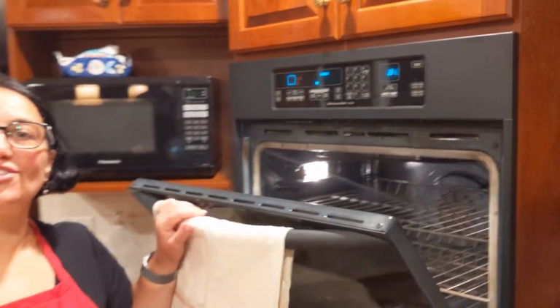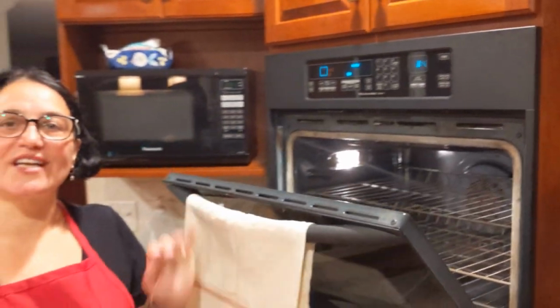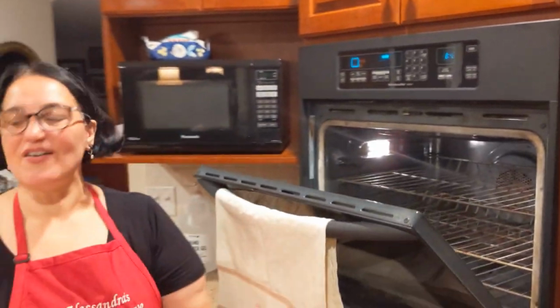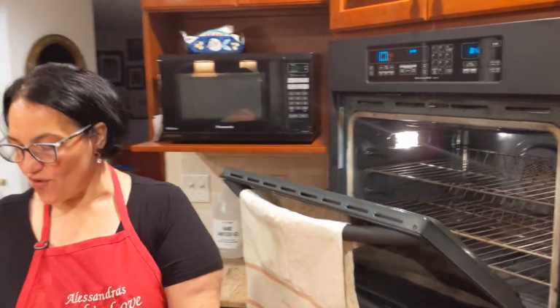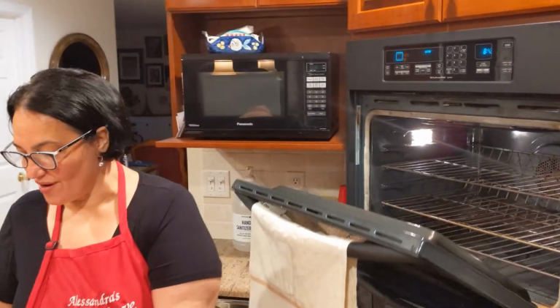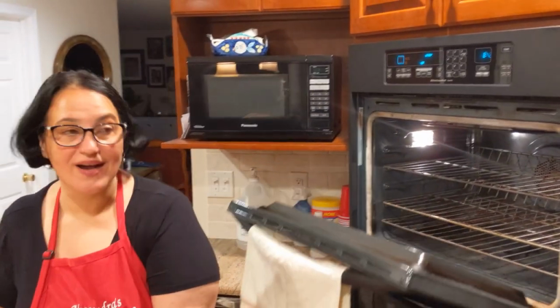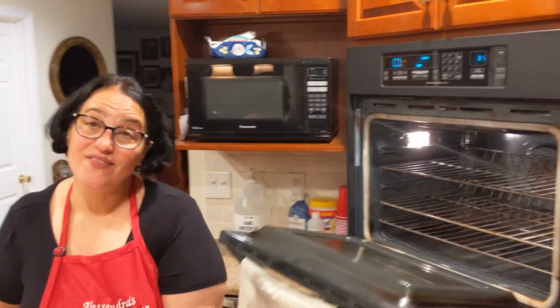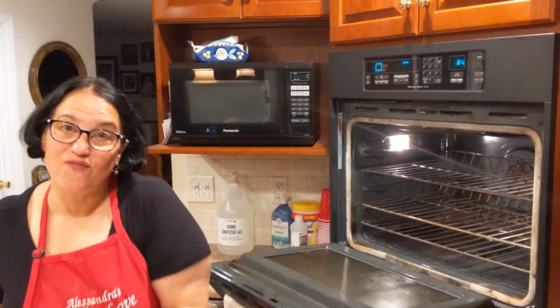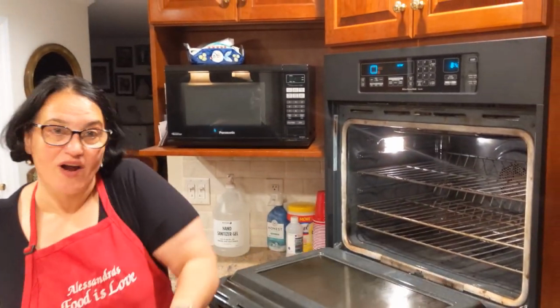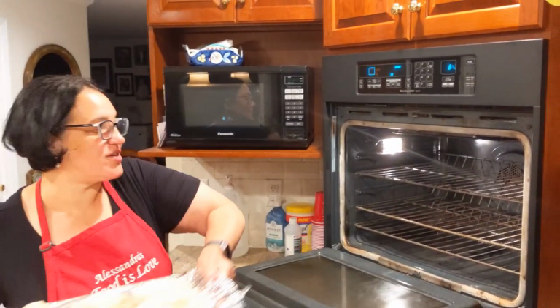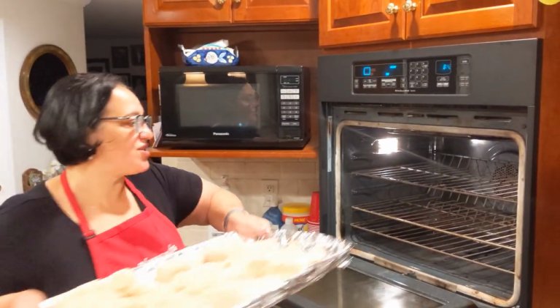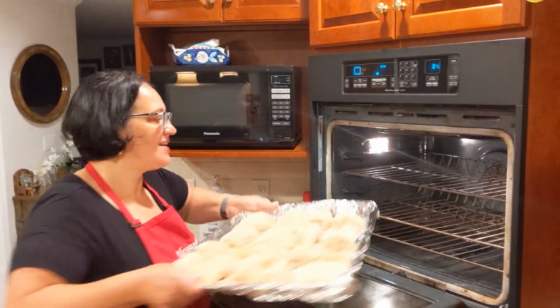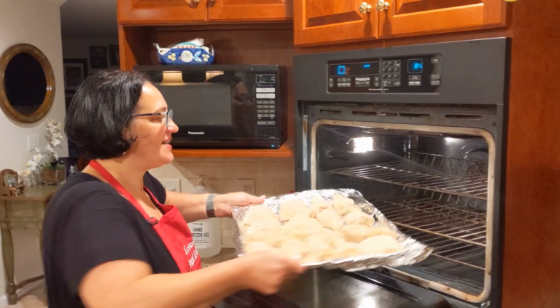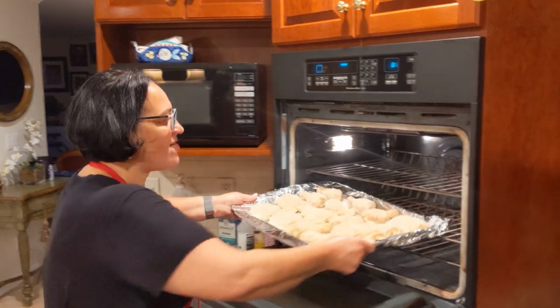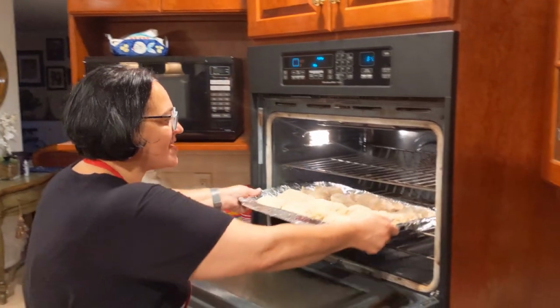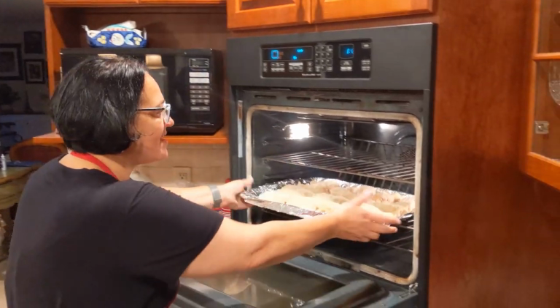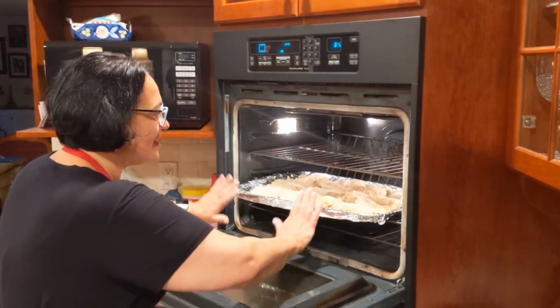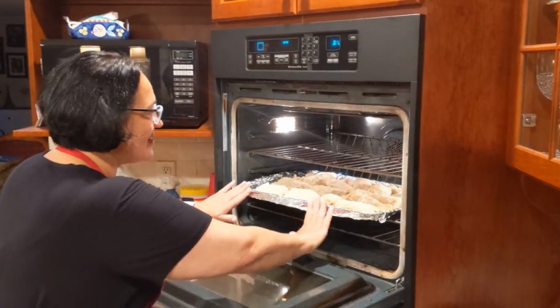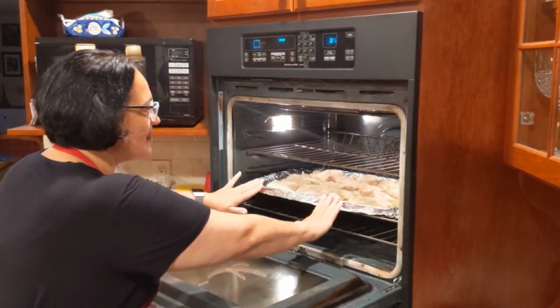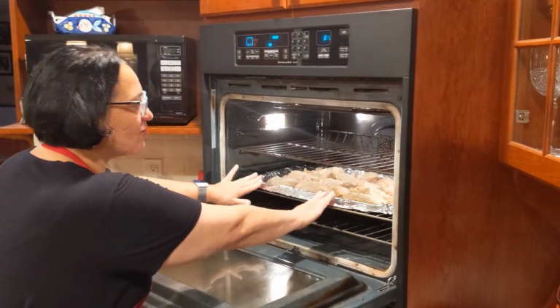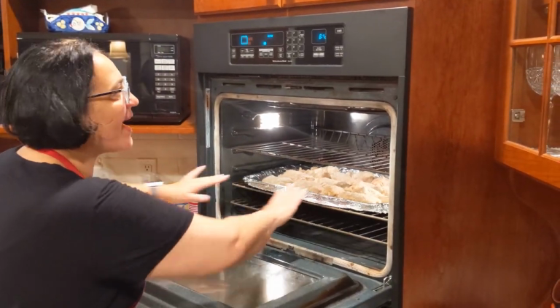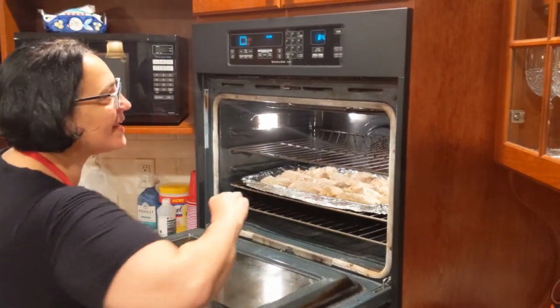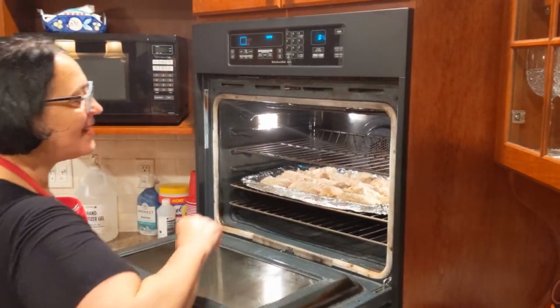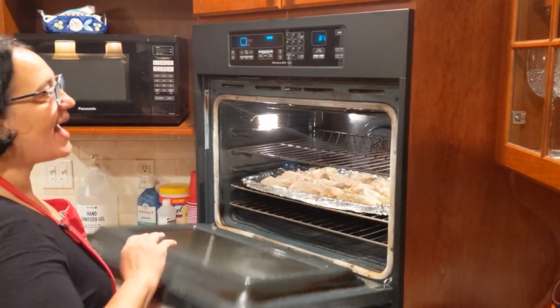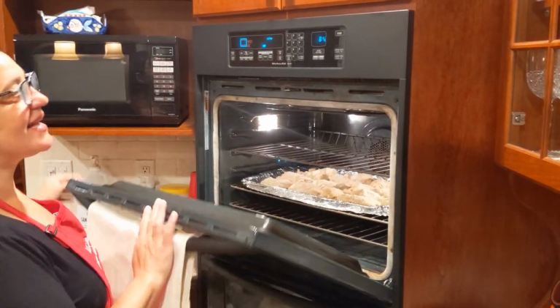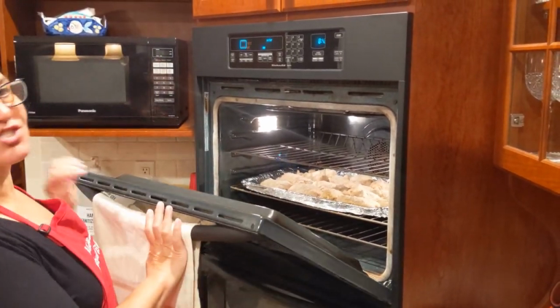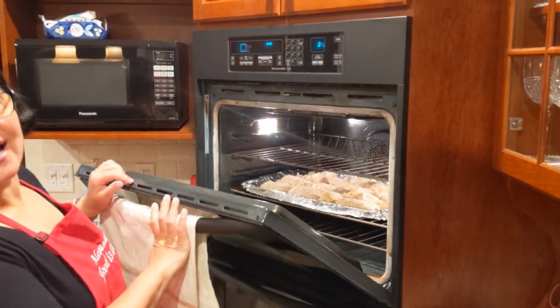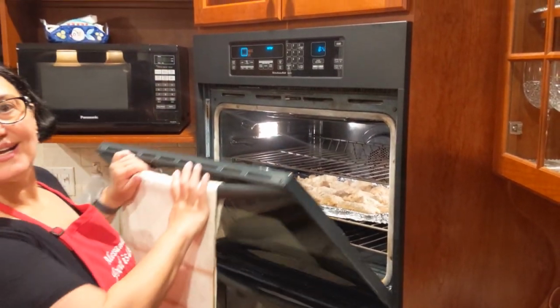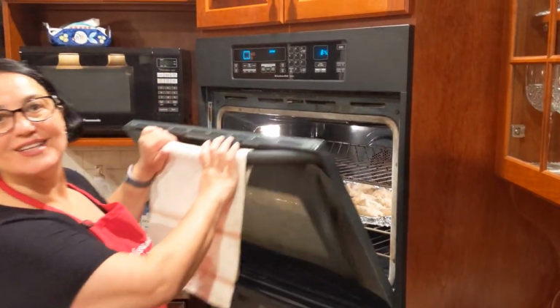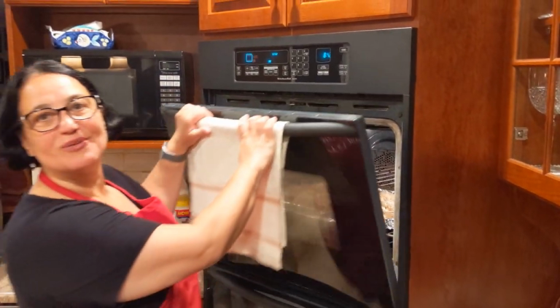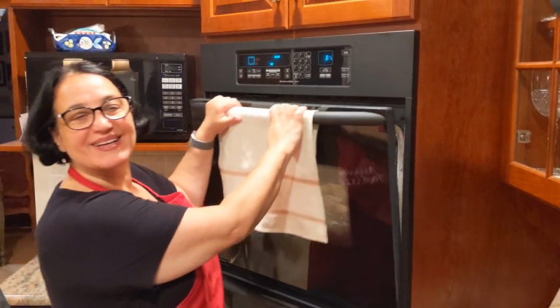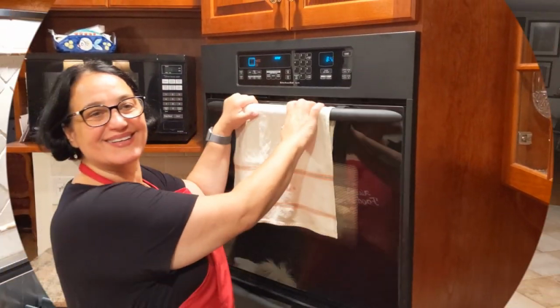Chicken in the oven on 400, on the middle rack. Let's check on it in a little bit.